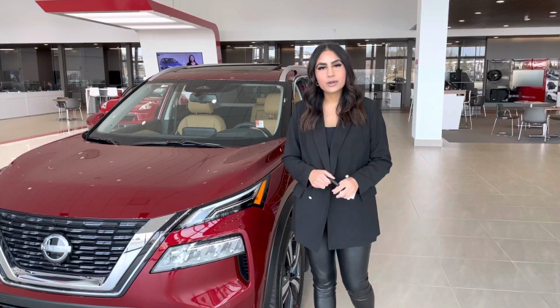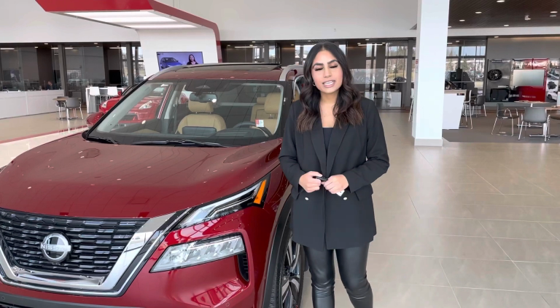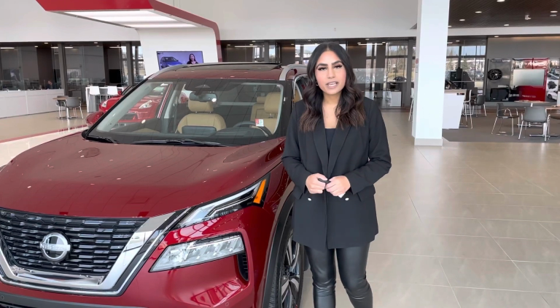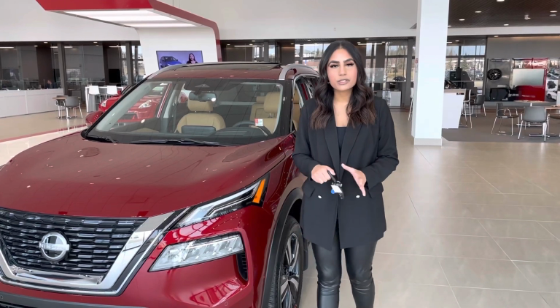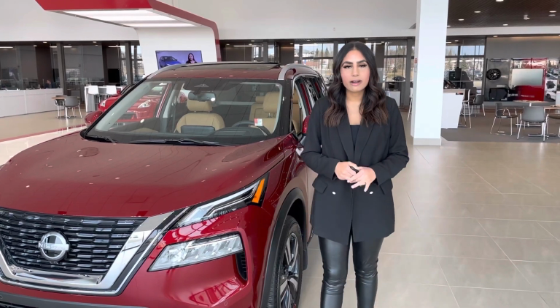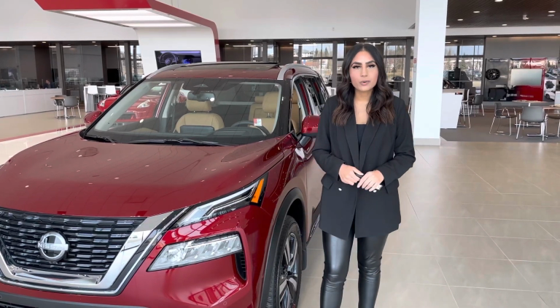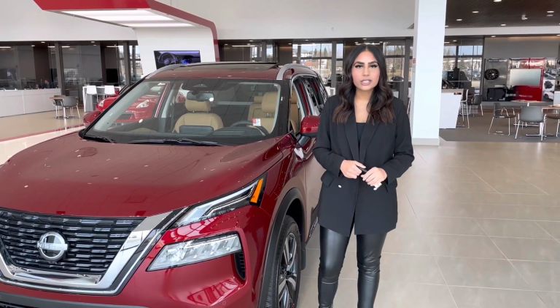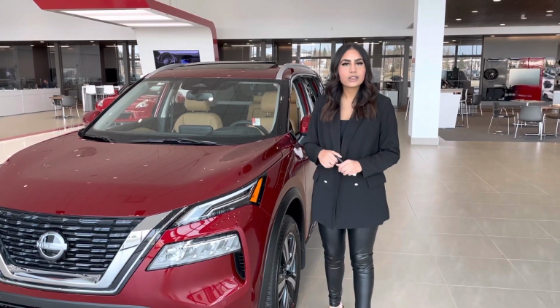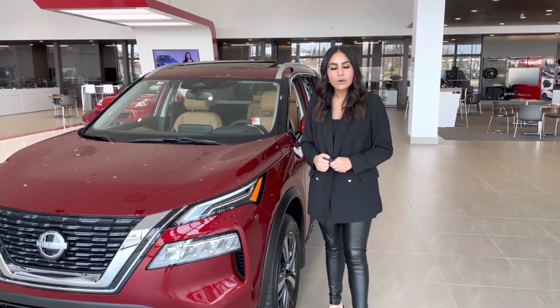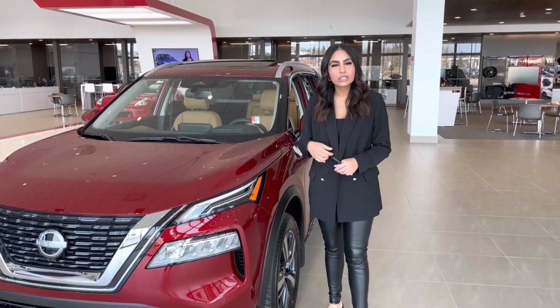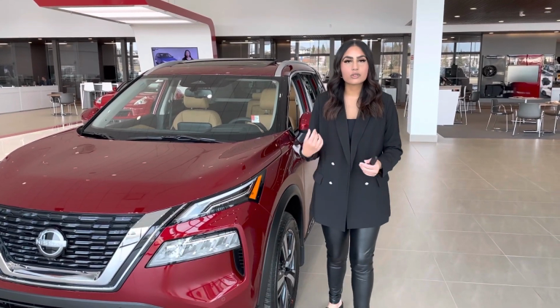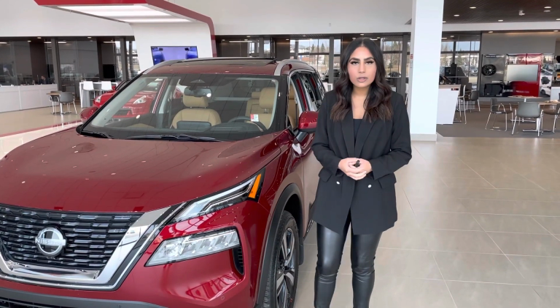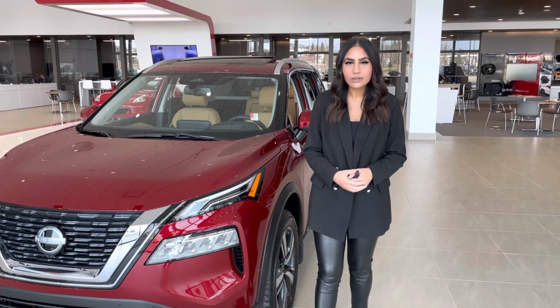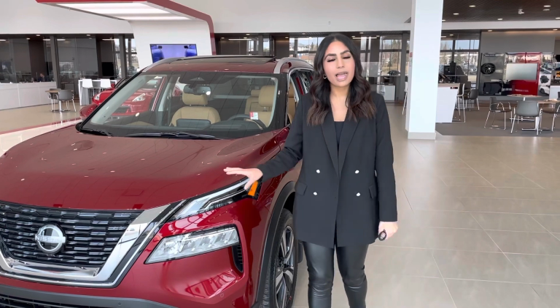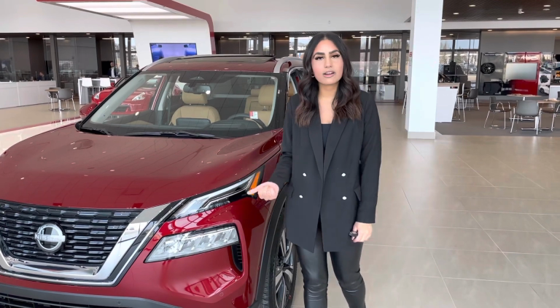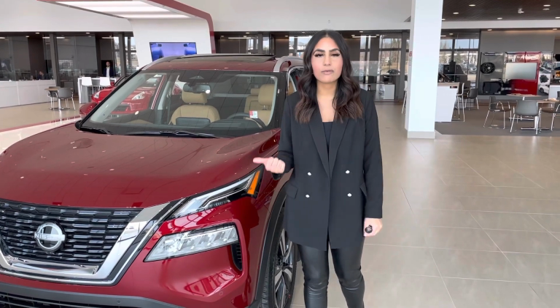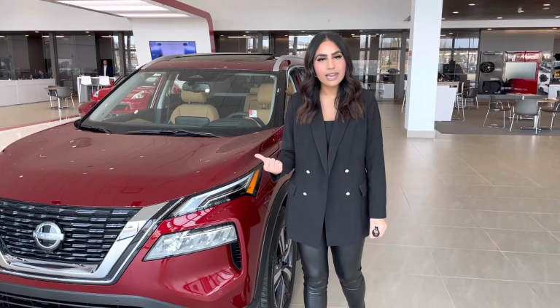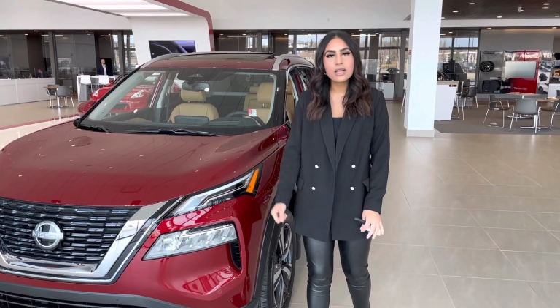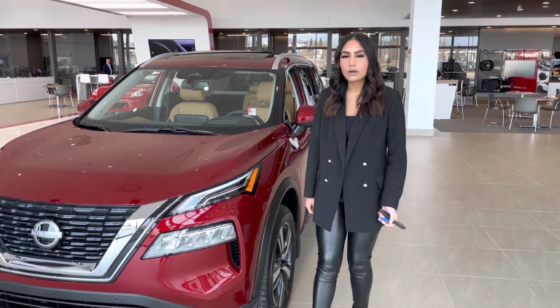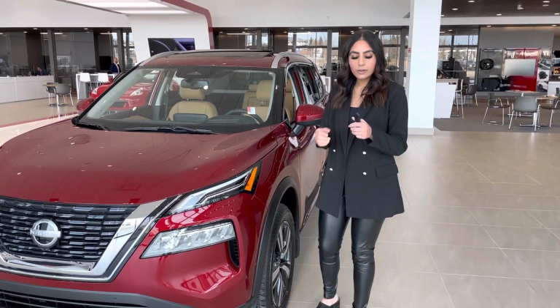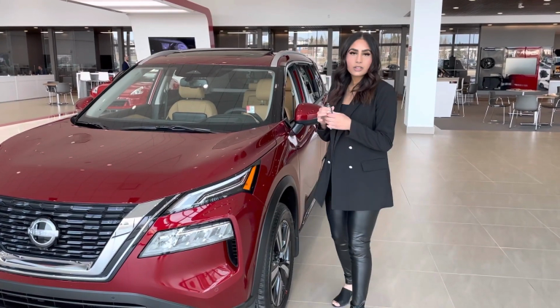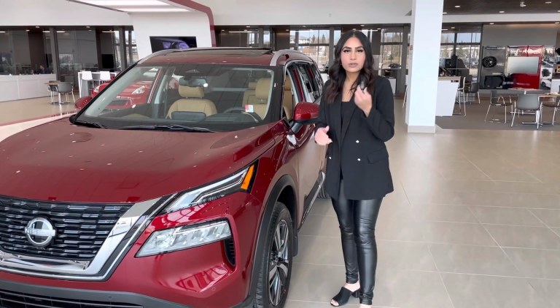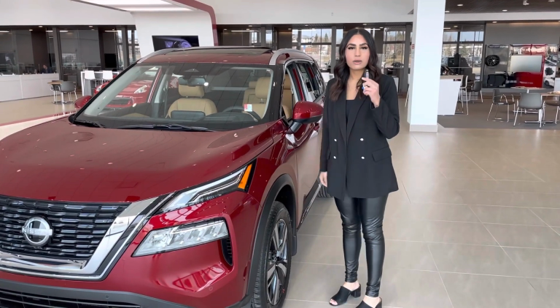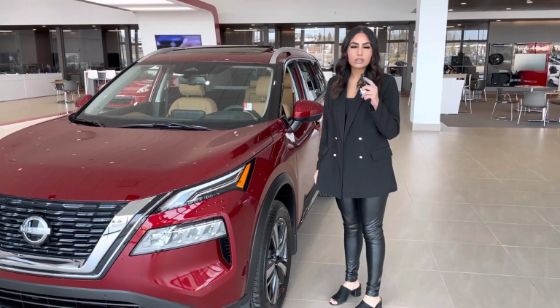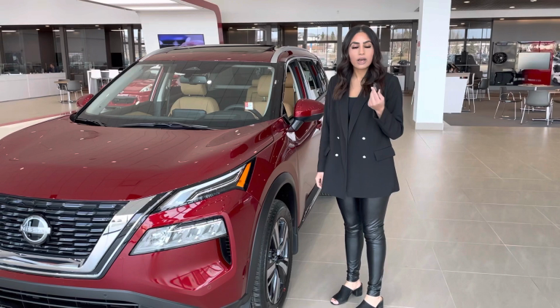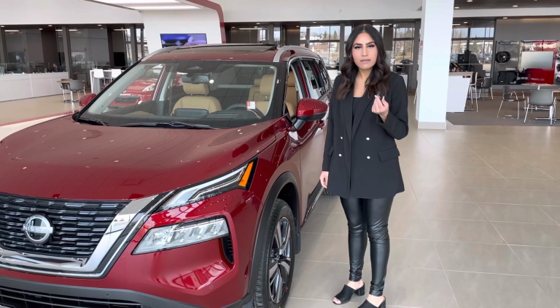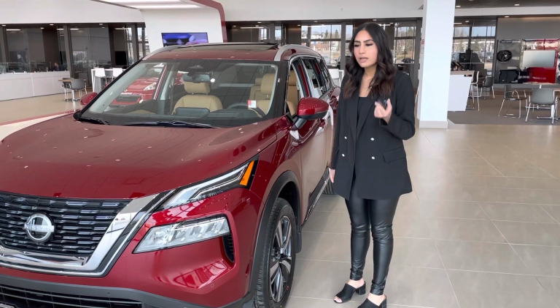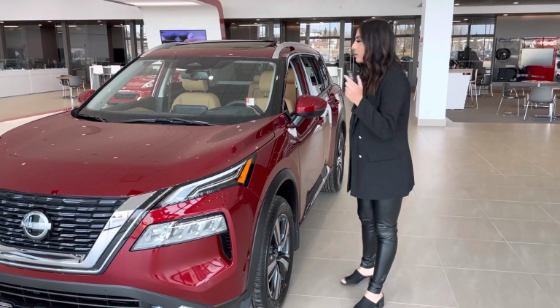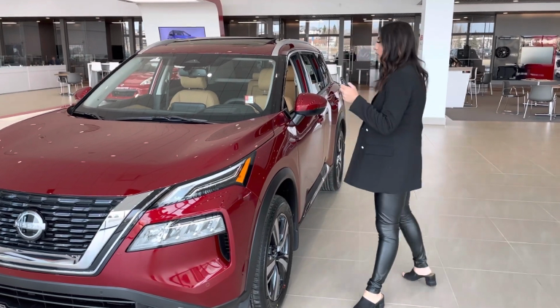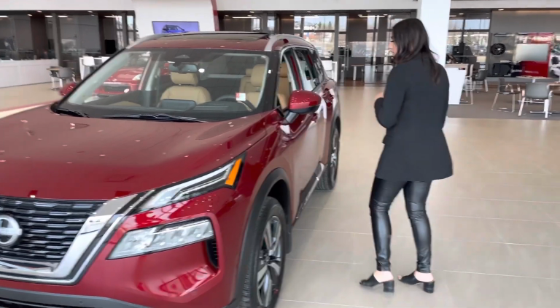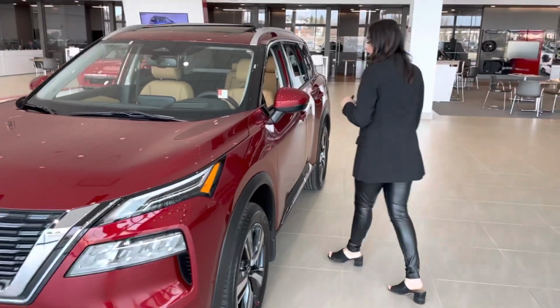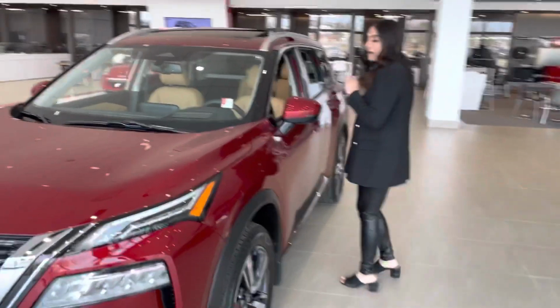From North Side Nissan, thank you so much for inquiring on our 2022 Nissan Rogue. I wasn't sure what trim level you were after, so behind me here I have our Platinum. A cool little feature about it is you get the remote start right on the key fob.